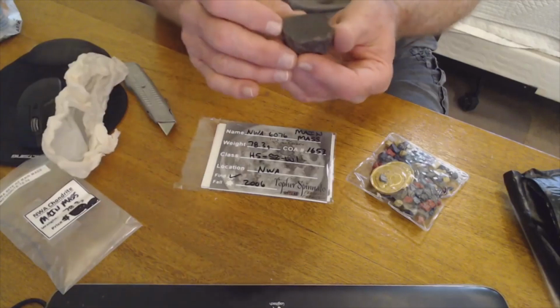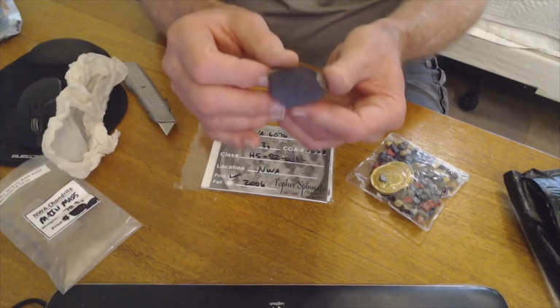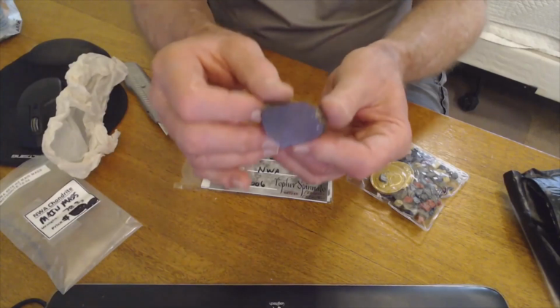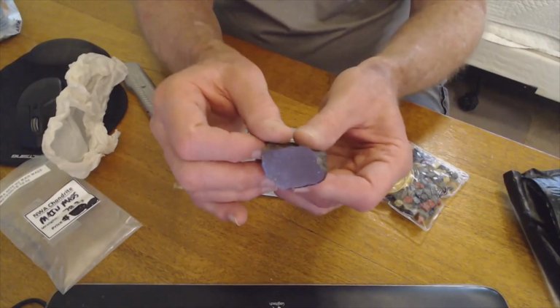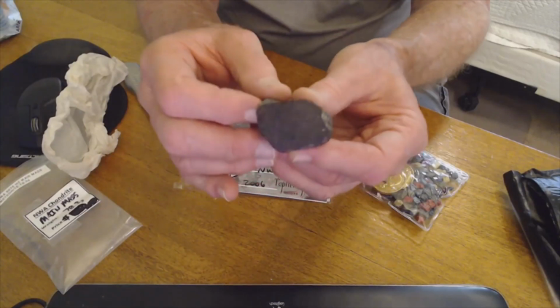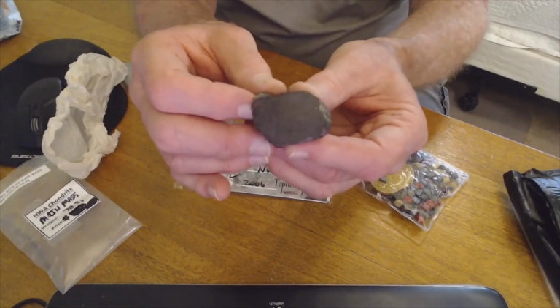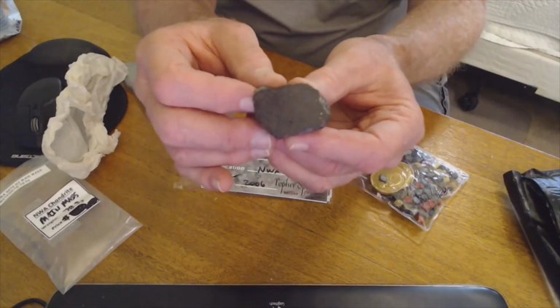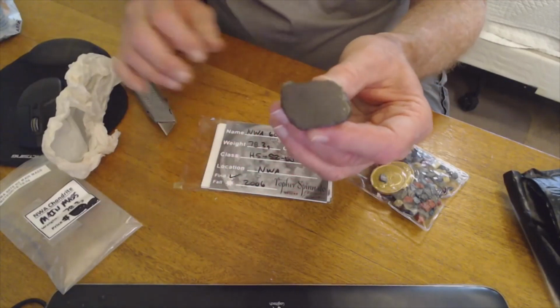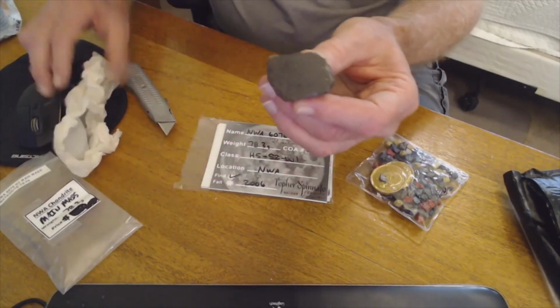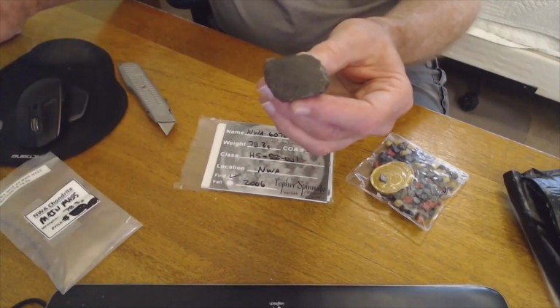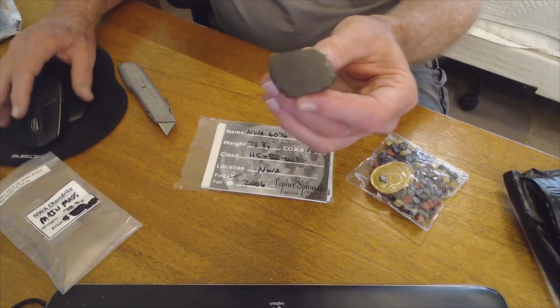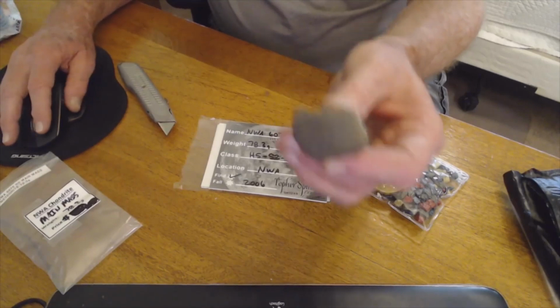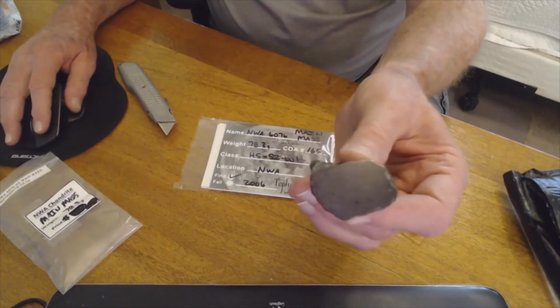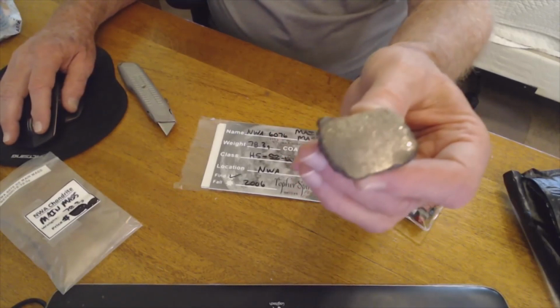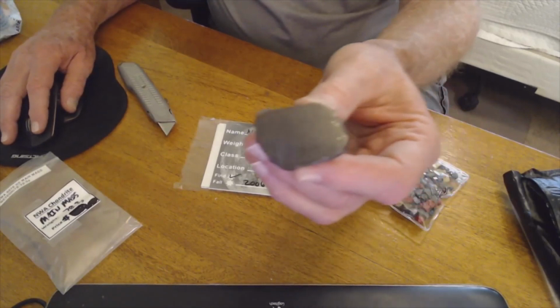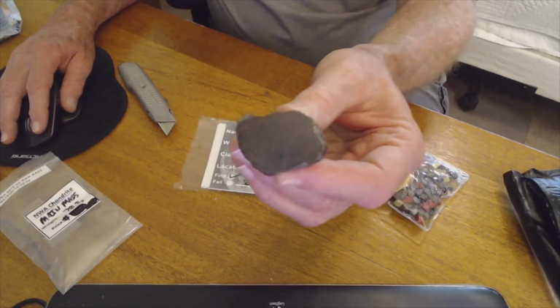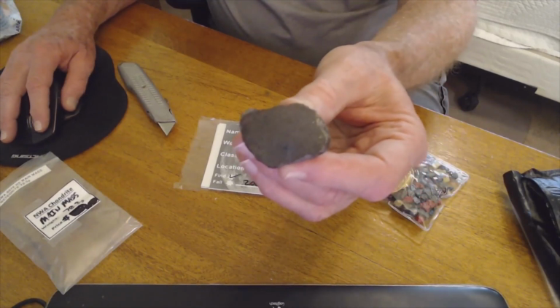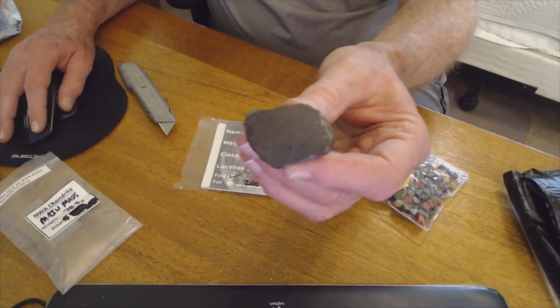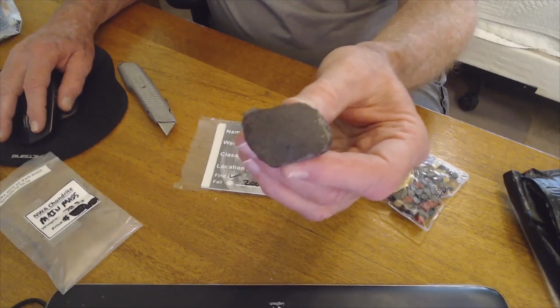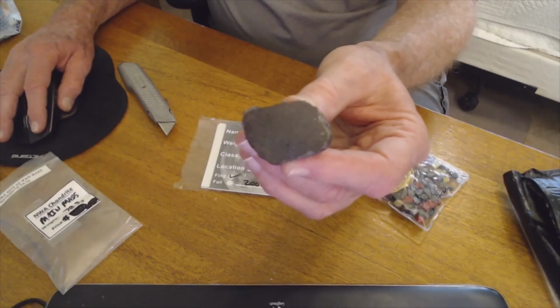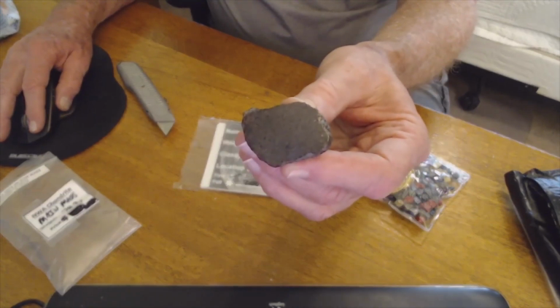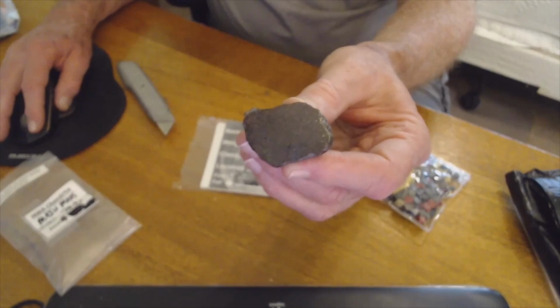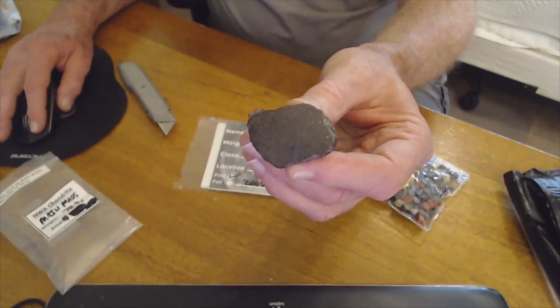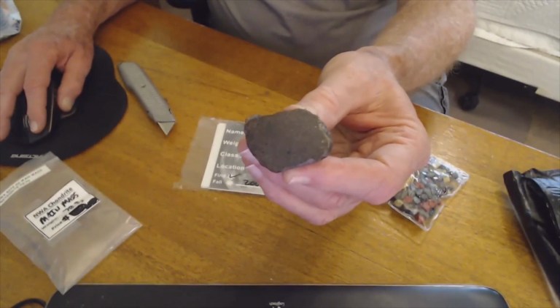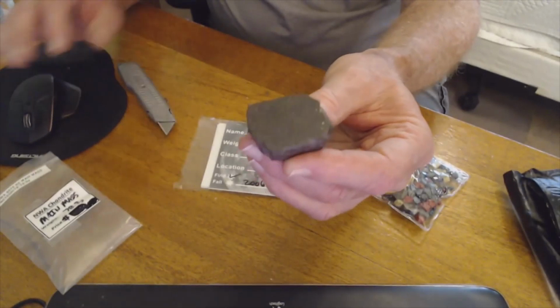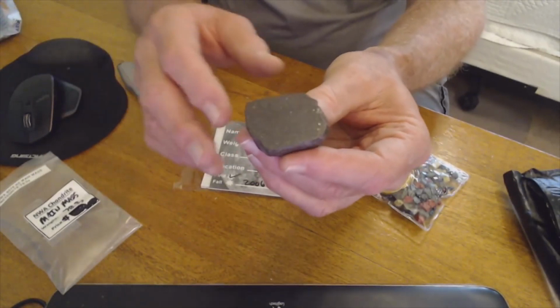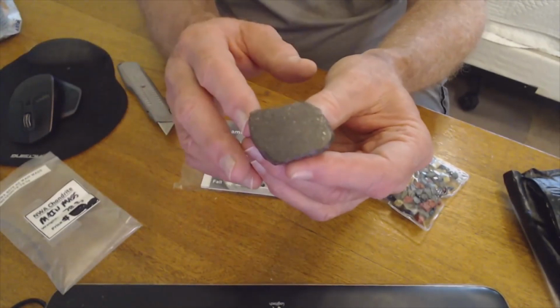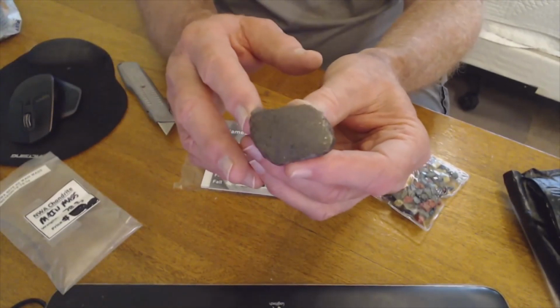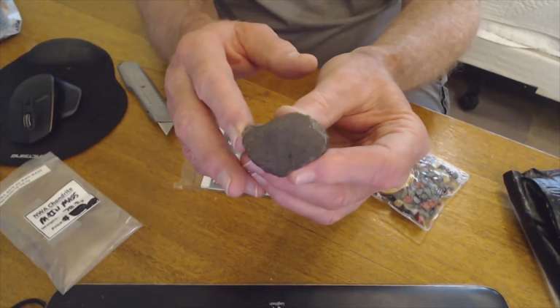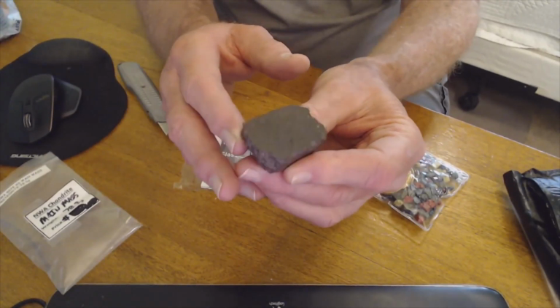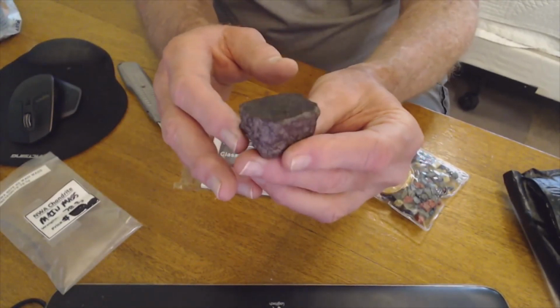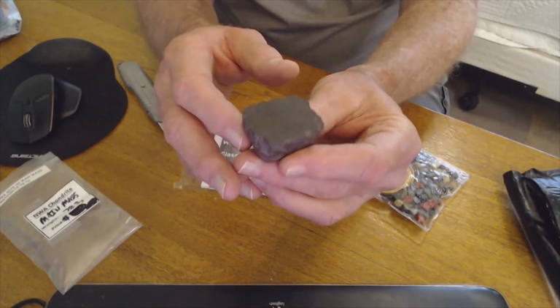Somebody else has about 20 grams of this — this is the main mass. And there it is right there. Let's see if we can get this in focus a little bit better. There we go. It's got a nice cut and polish on it. It's supposed to be a high metal.